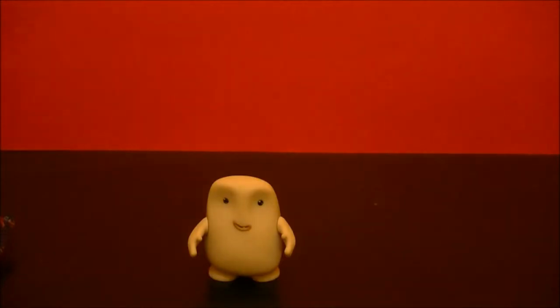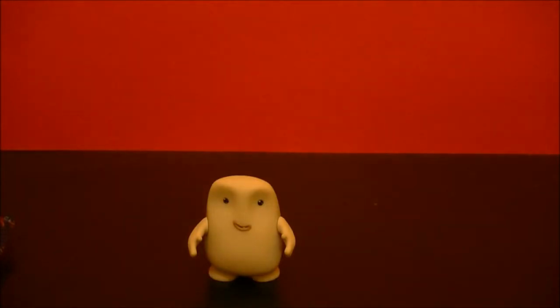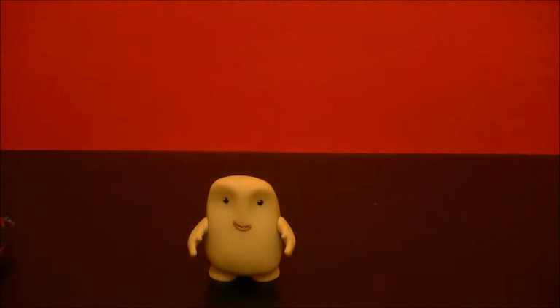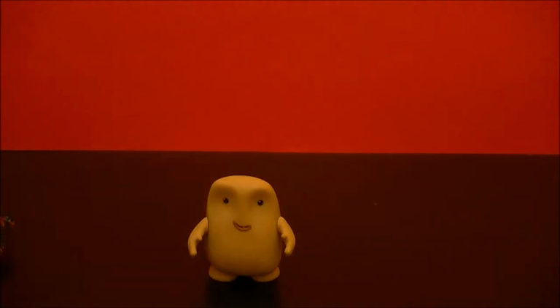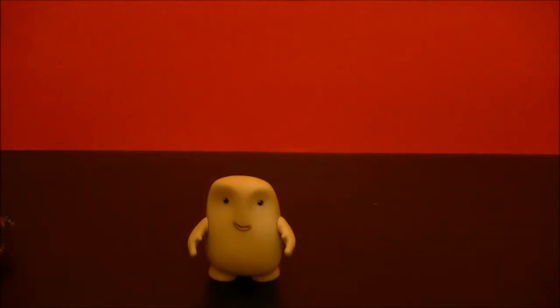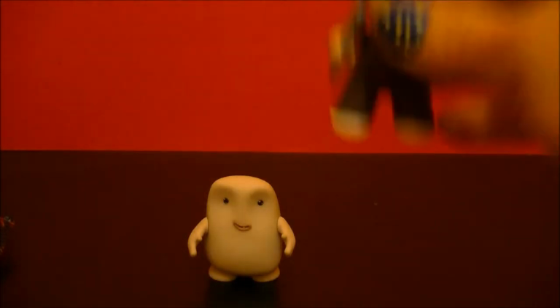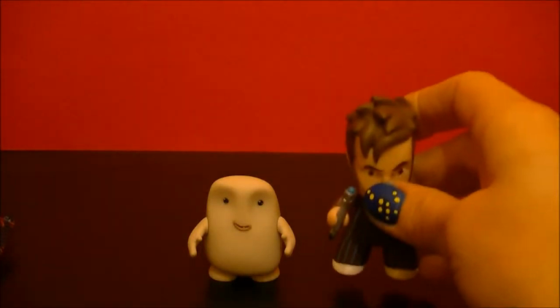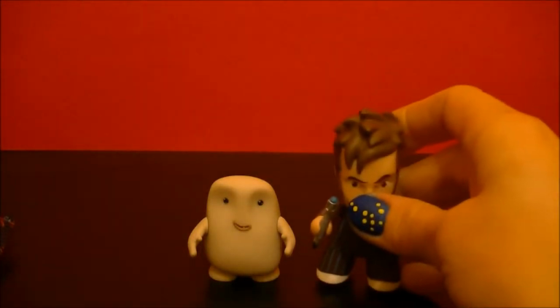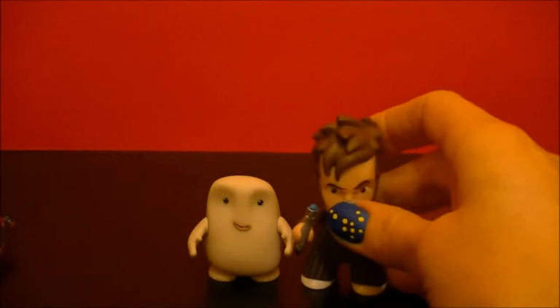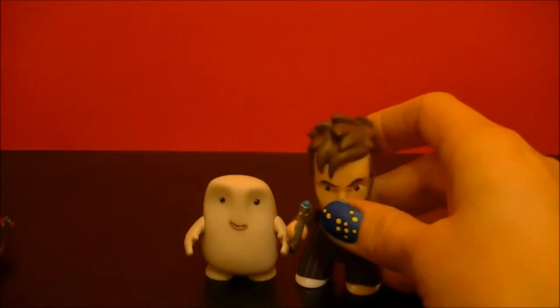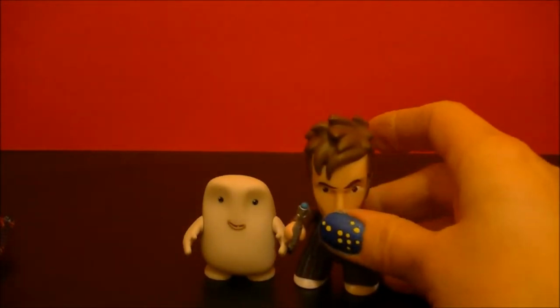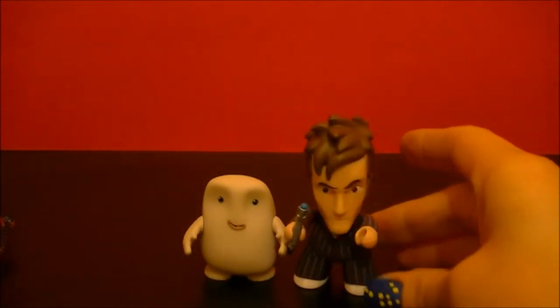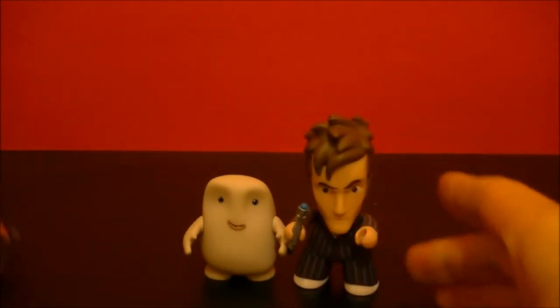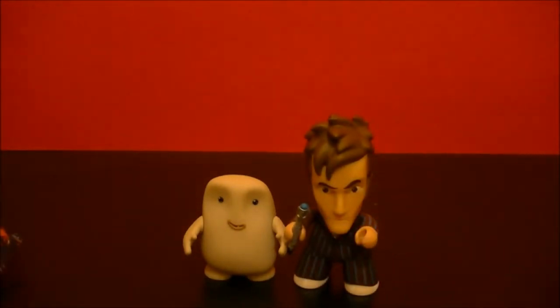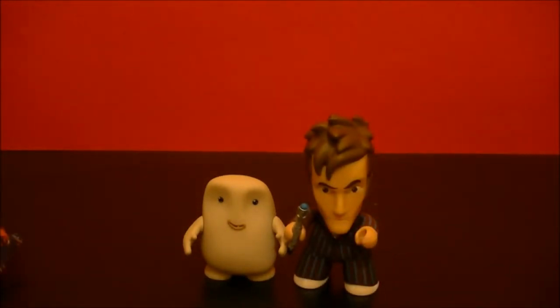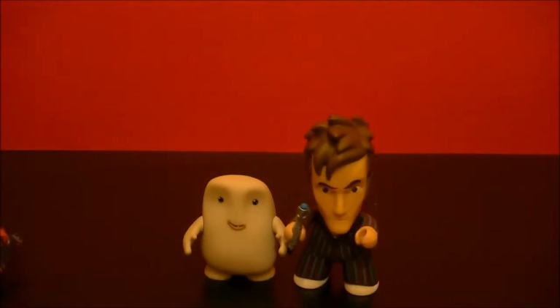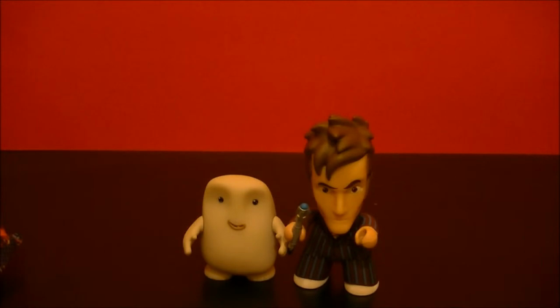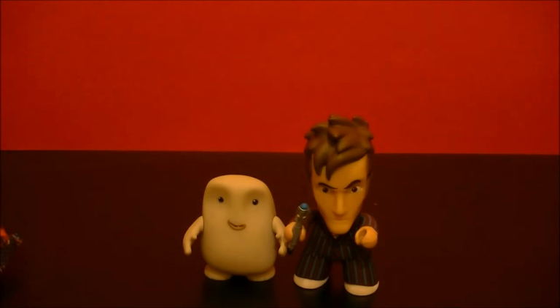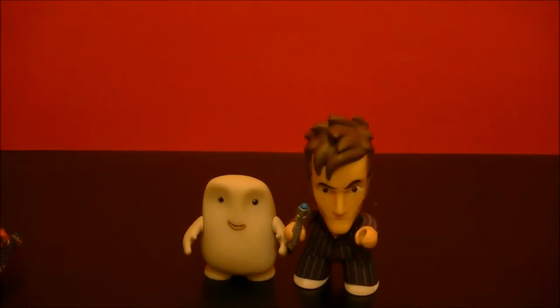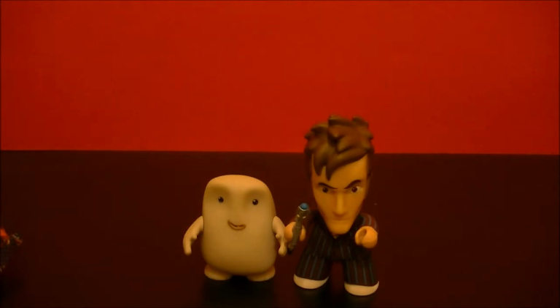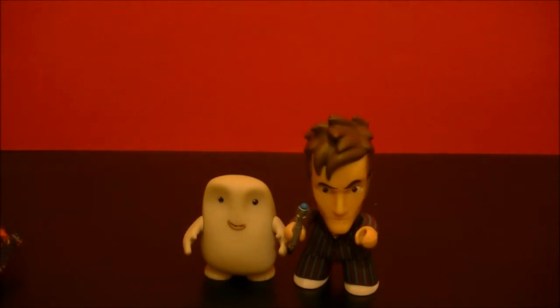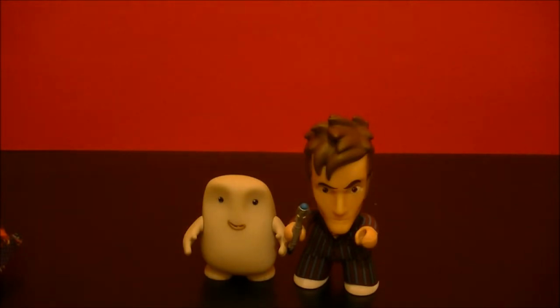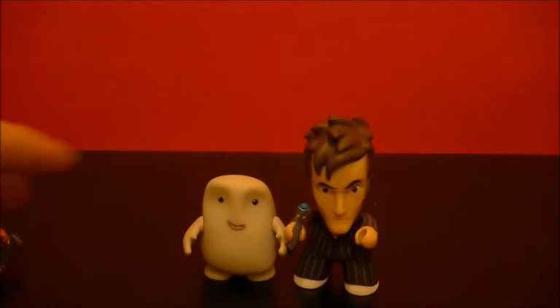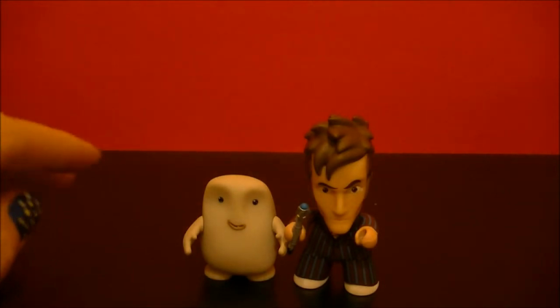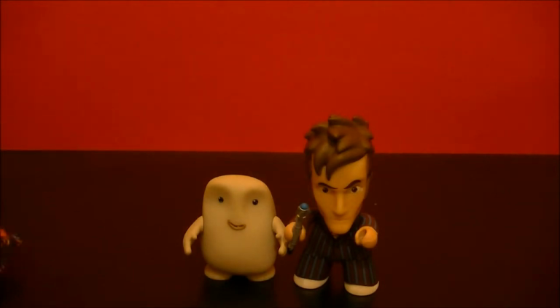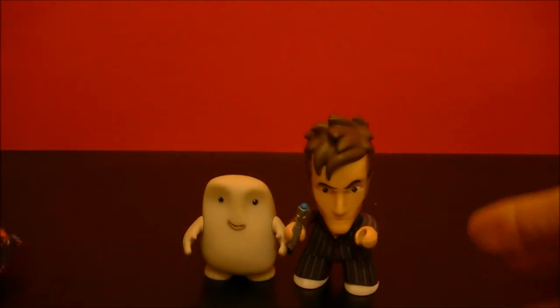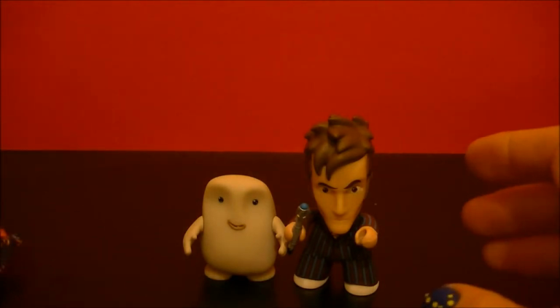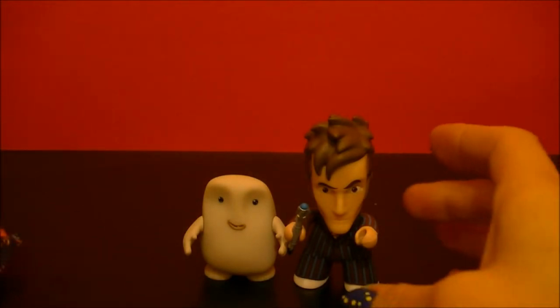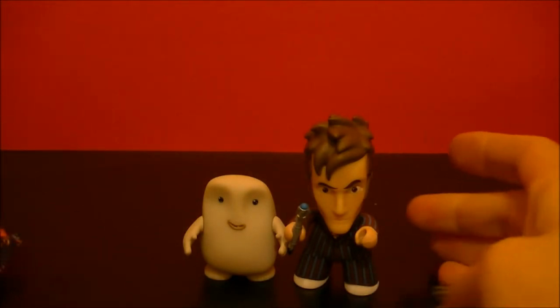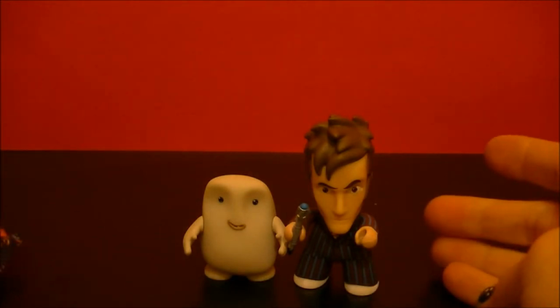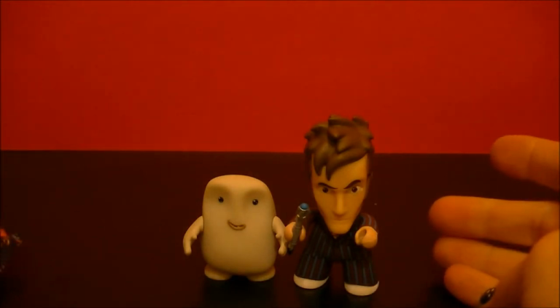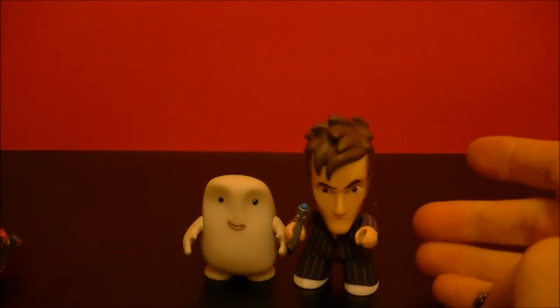Here's the size of David Tennant compared to the Adipose. So a bit smaller, but still just as cute.